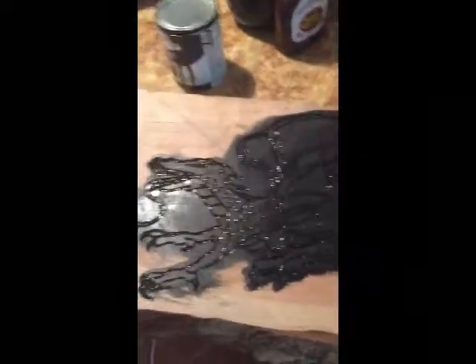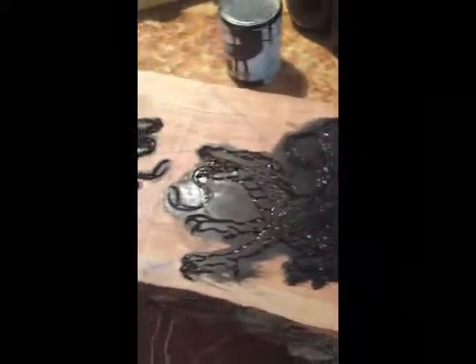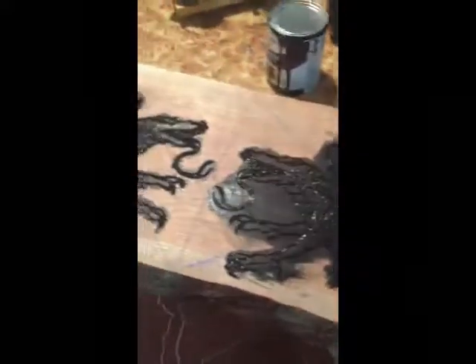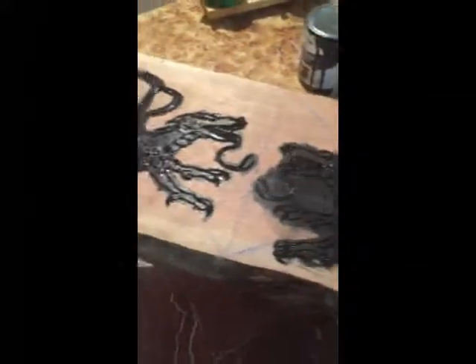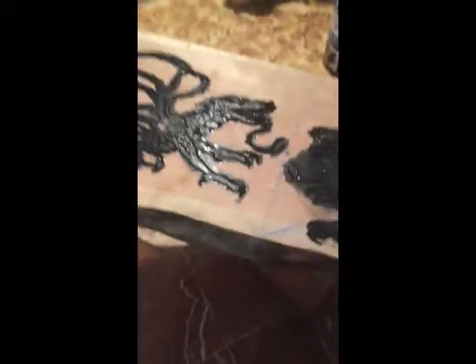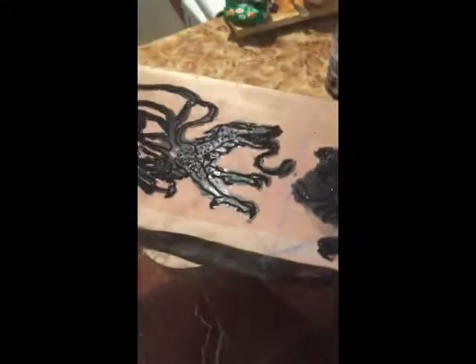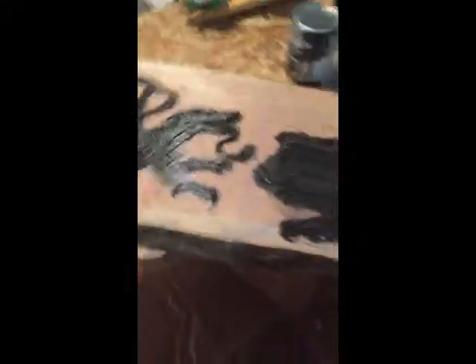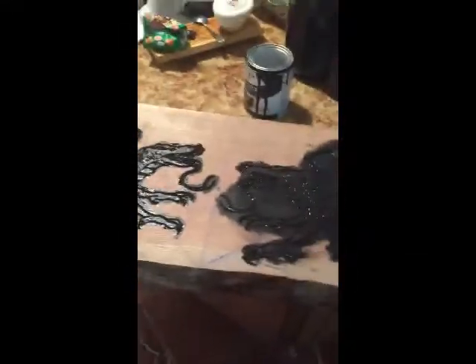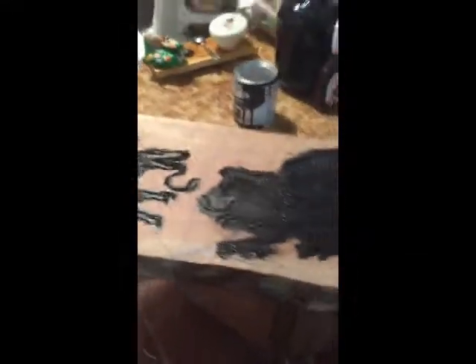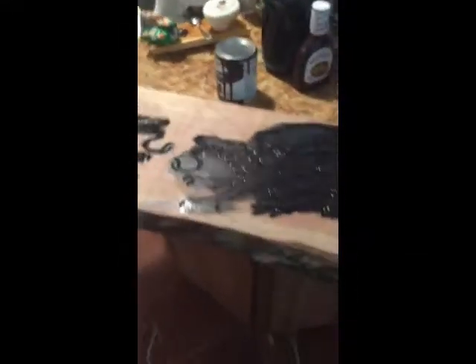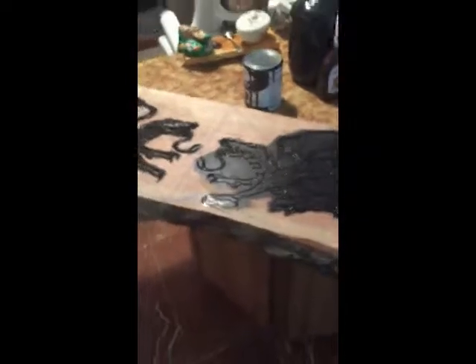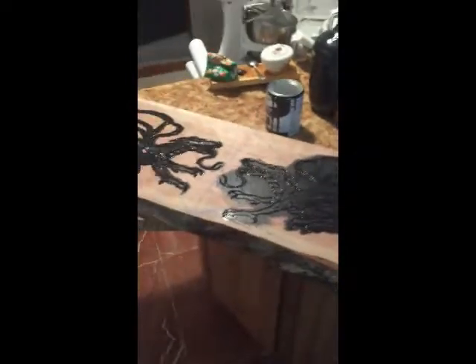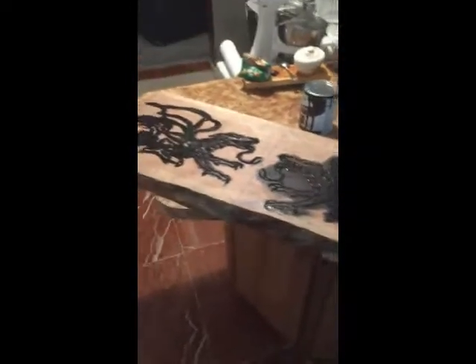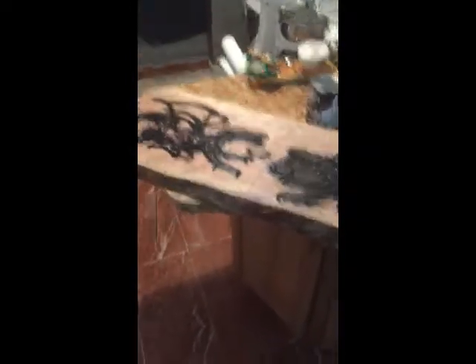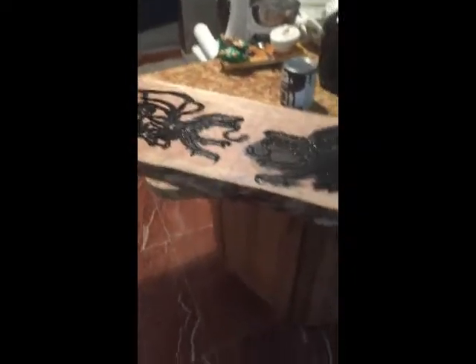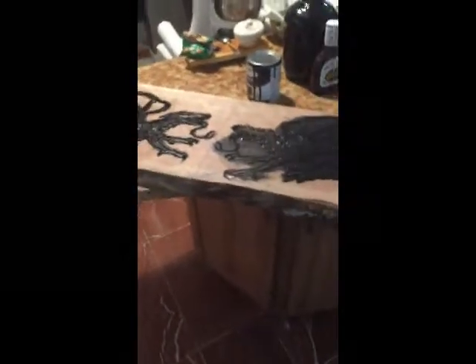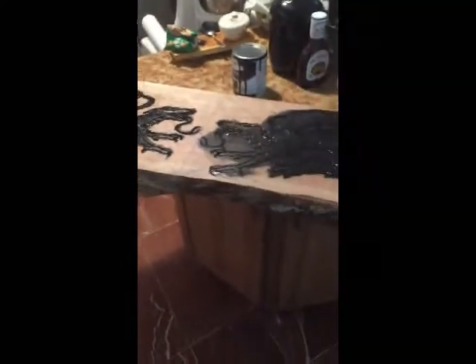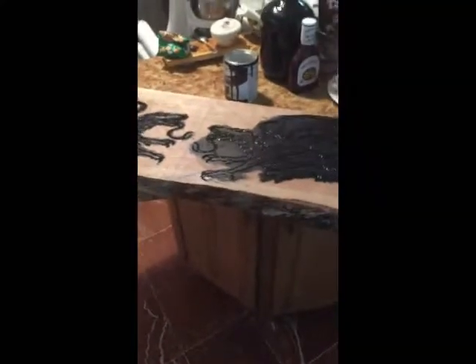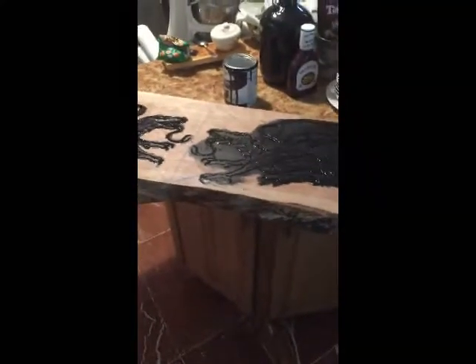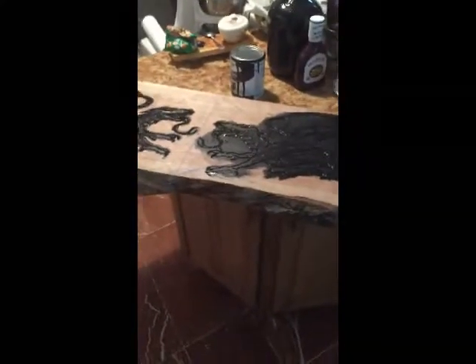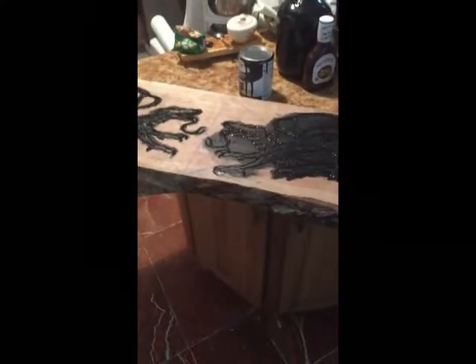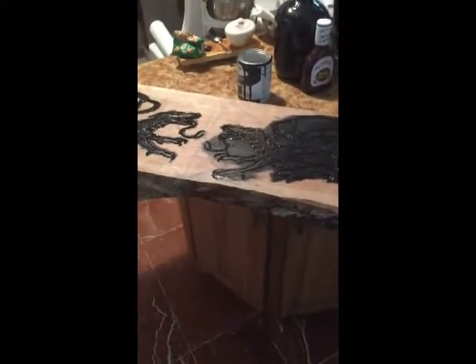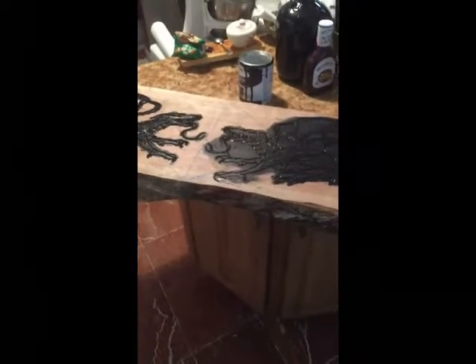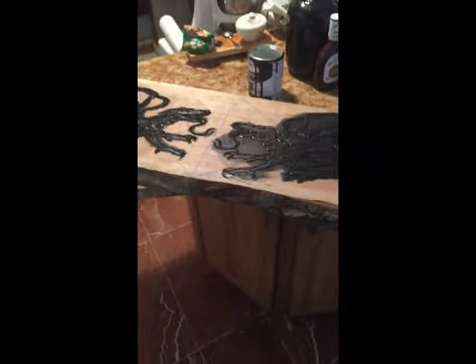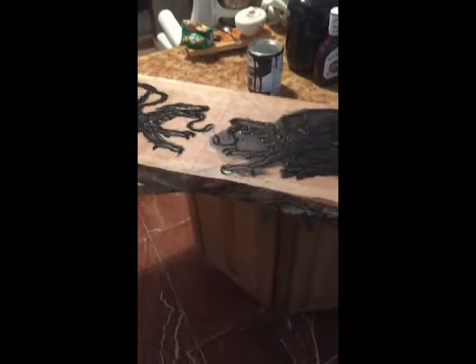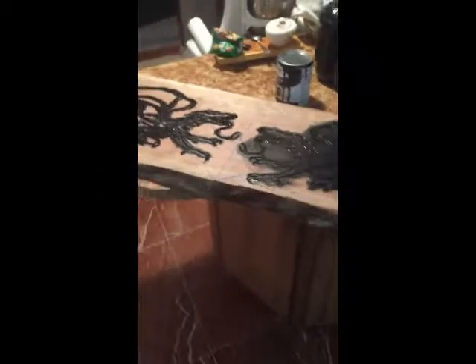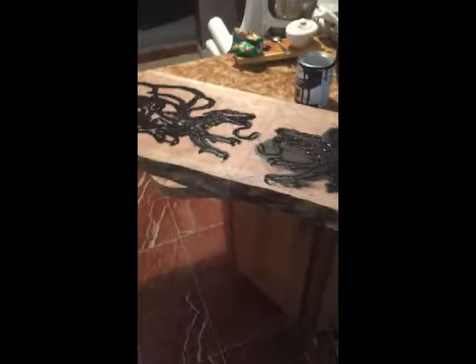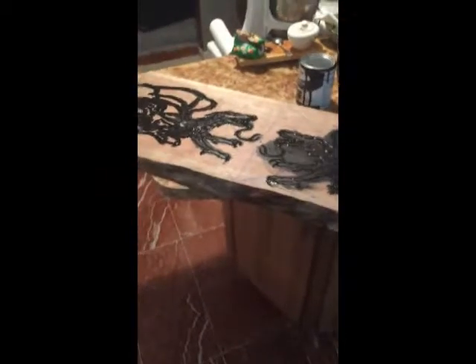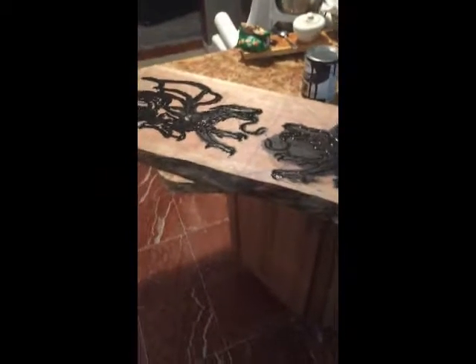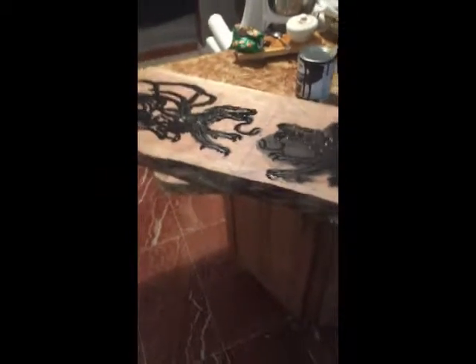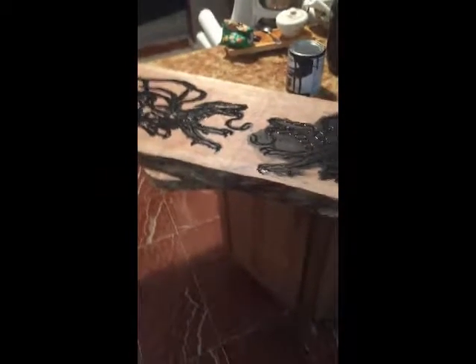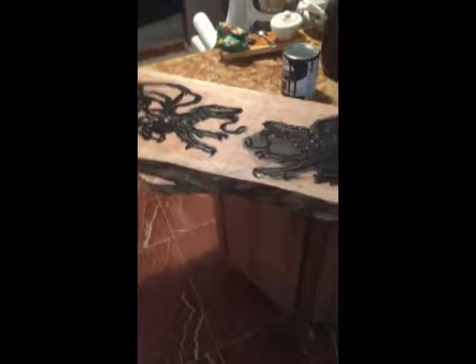So now all it is is wait for it to dry and I can sand it and then varnish it, super glaze it, put legs on it, and it'll be a good table.